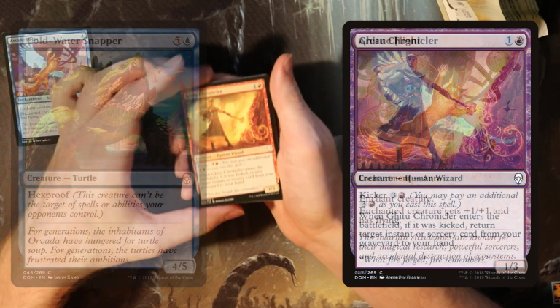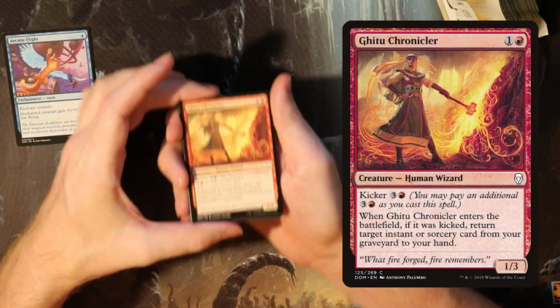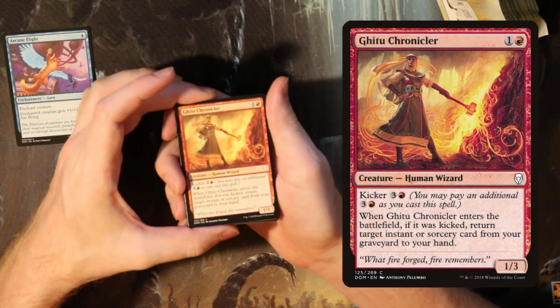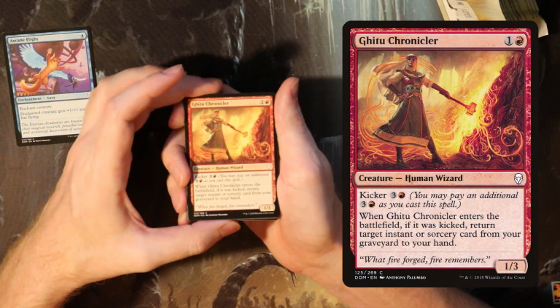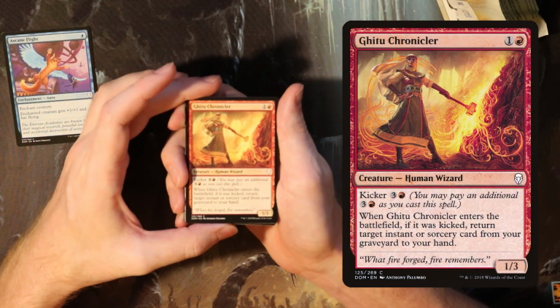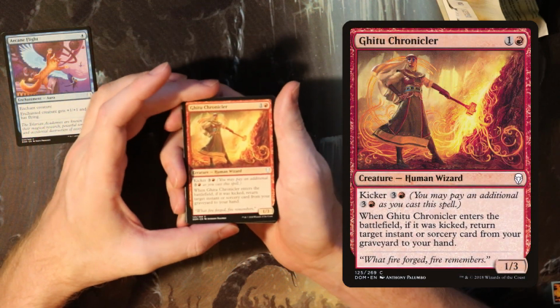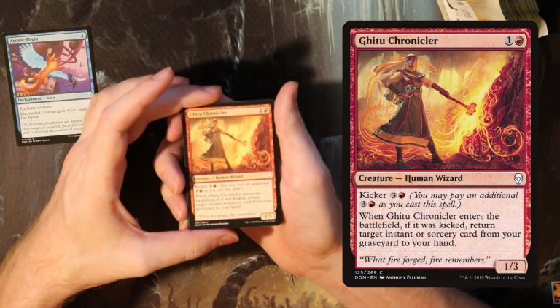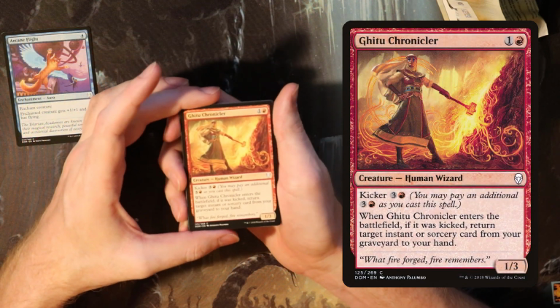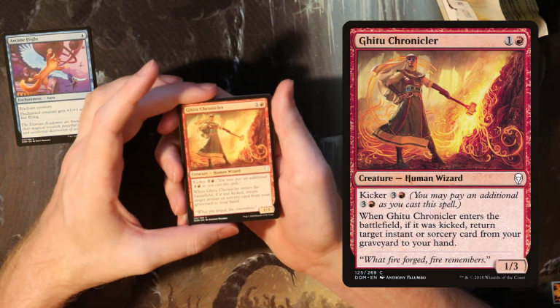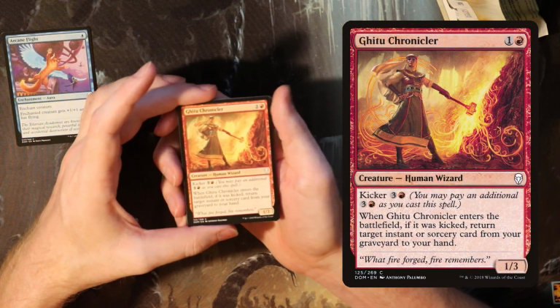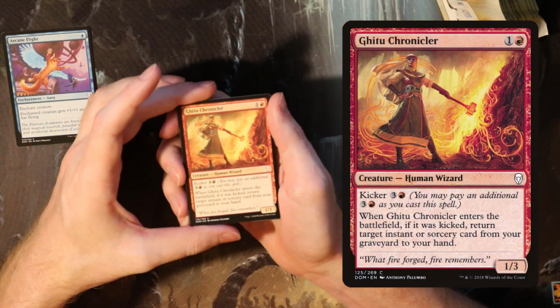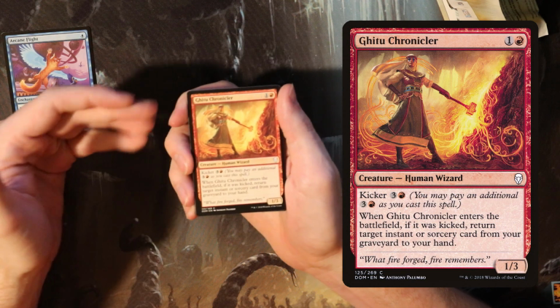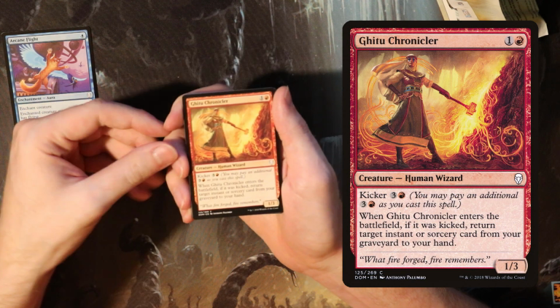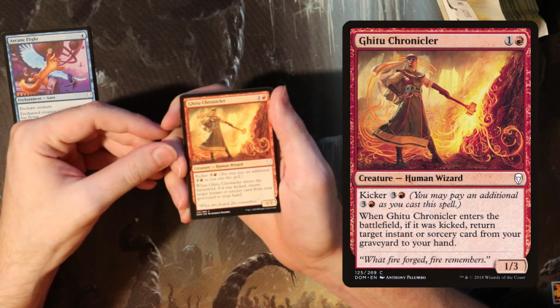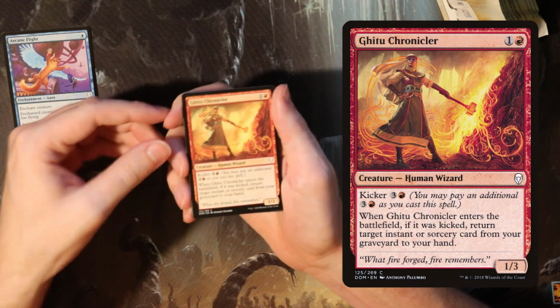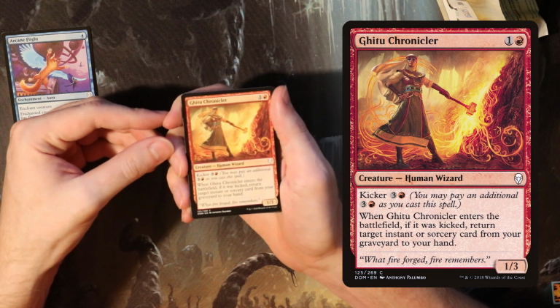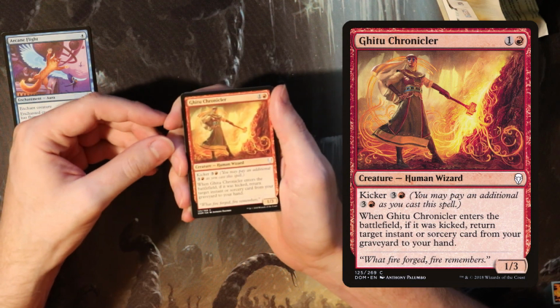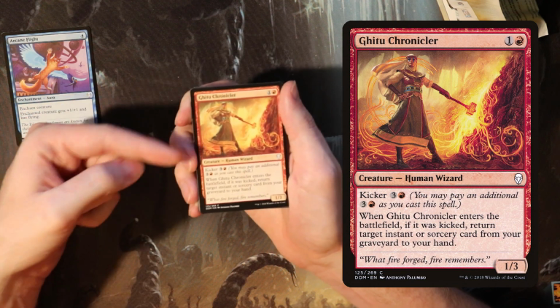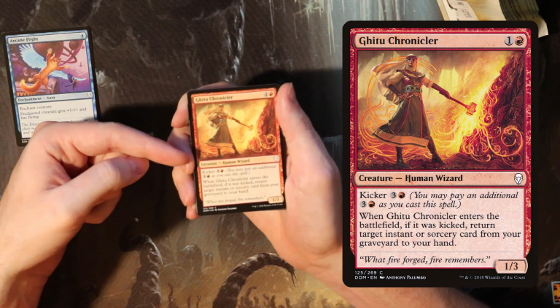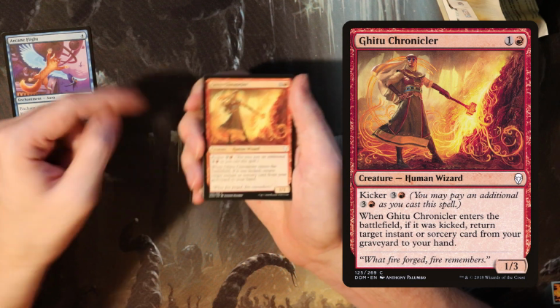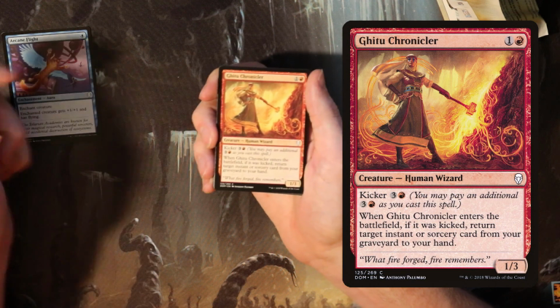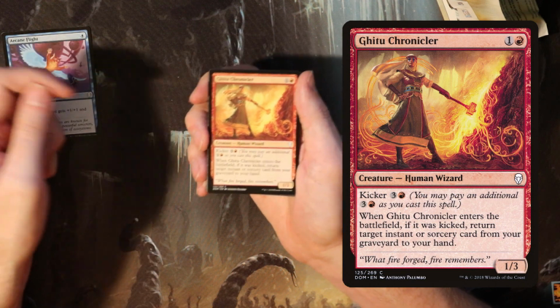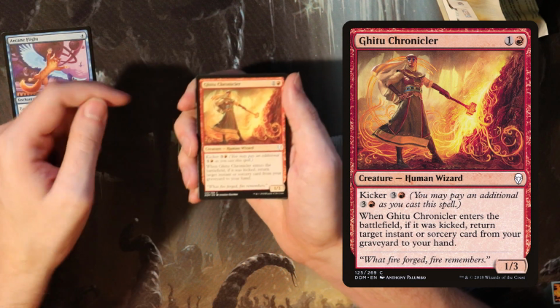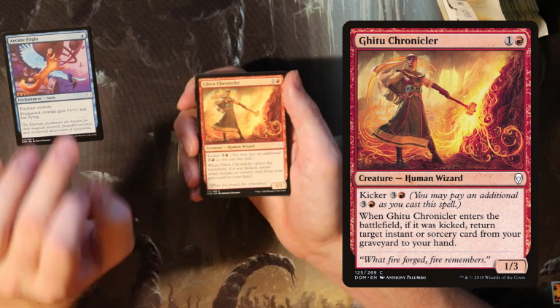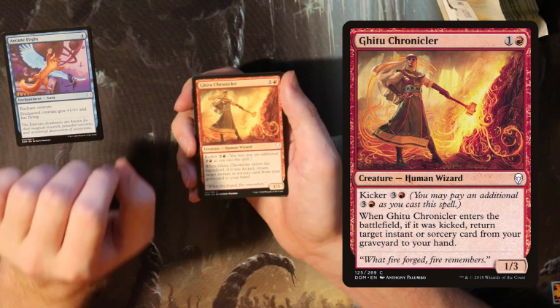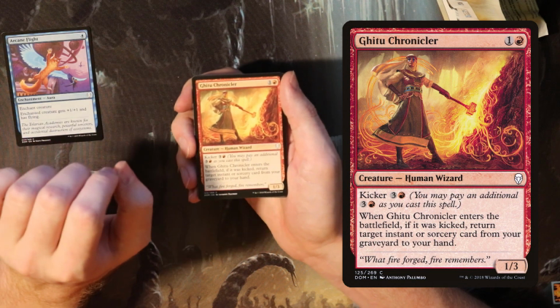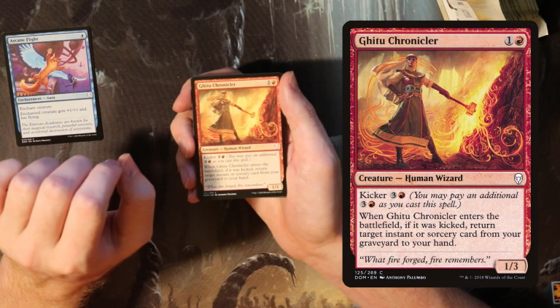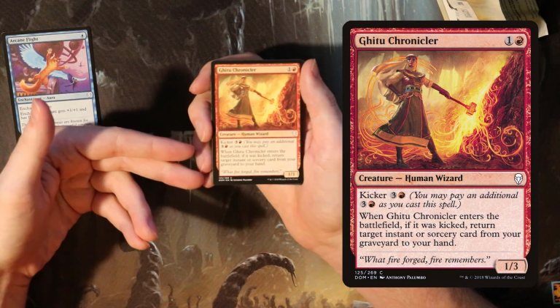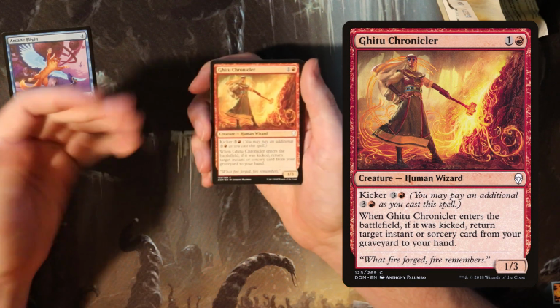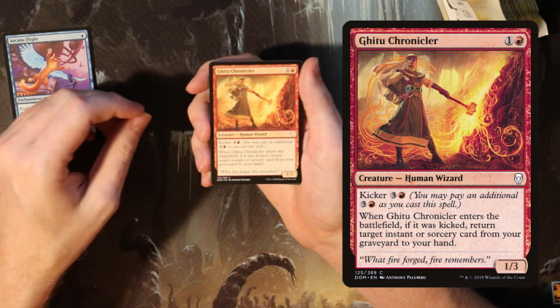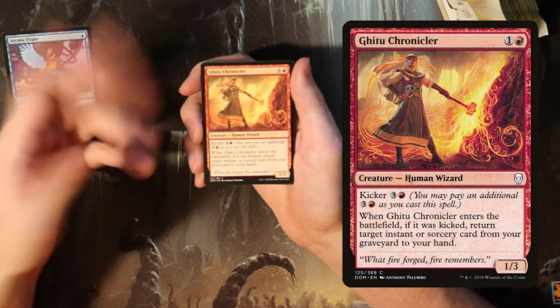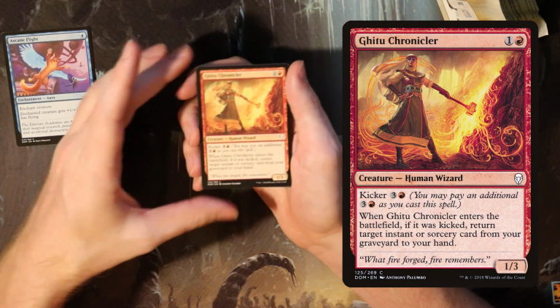Next up we have Gitu Chronicler, which is a 1/3 wizard for two. You can kick it for four mana so that when it enters the battlefield you get to return an instant or sorcery from your graveyard to your hand. This is excellent for any spells deck. Even just the 1/3 for two body was fine.